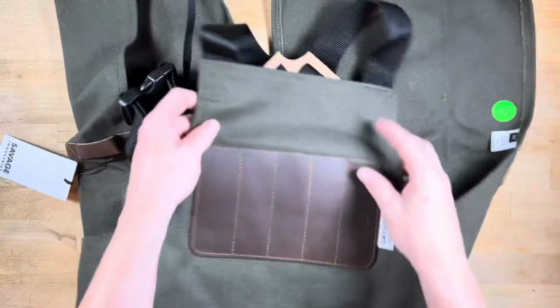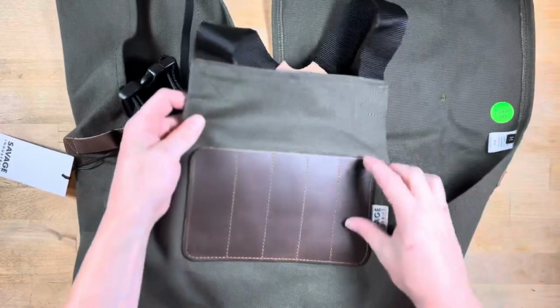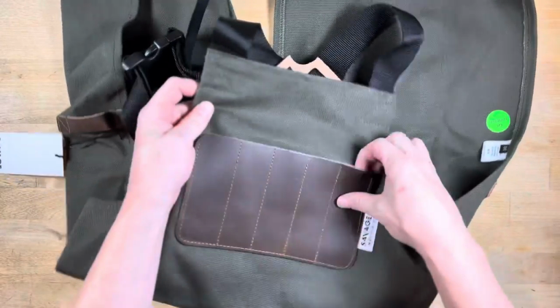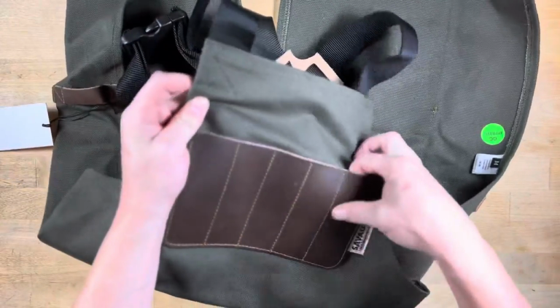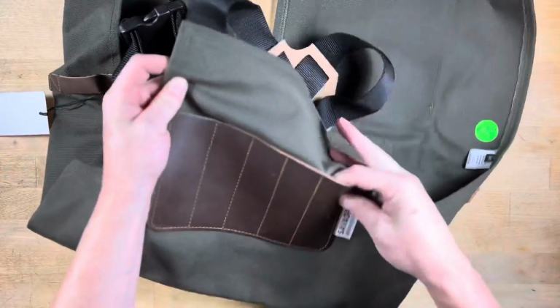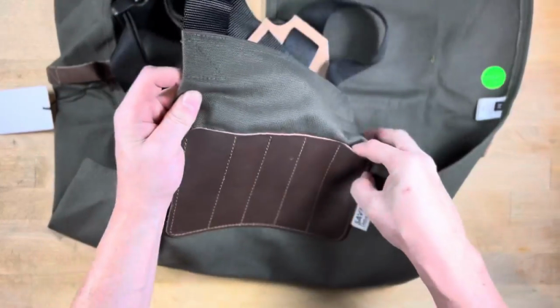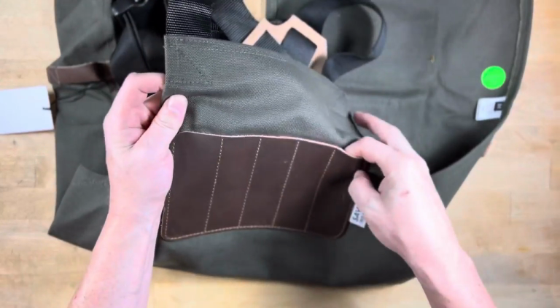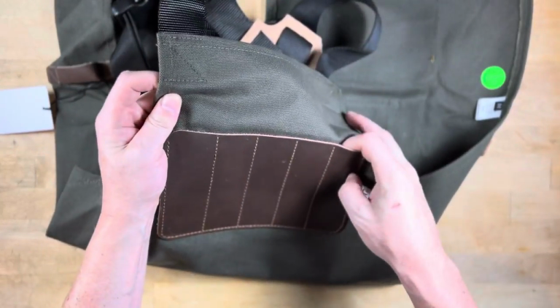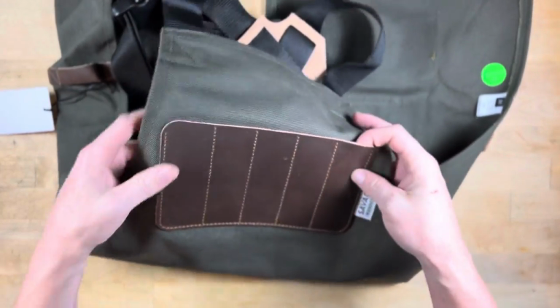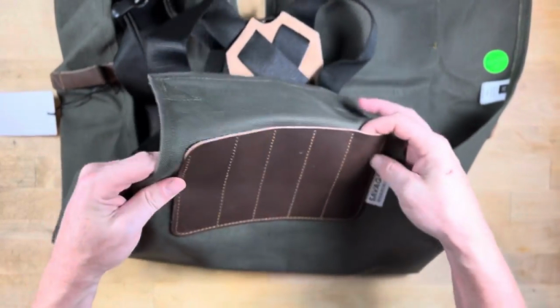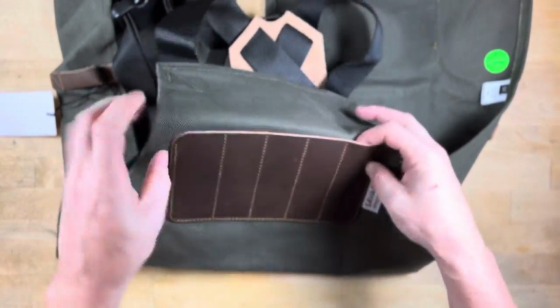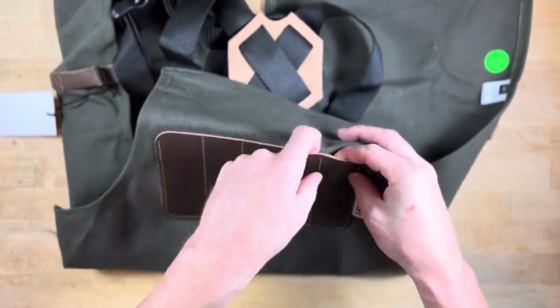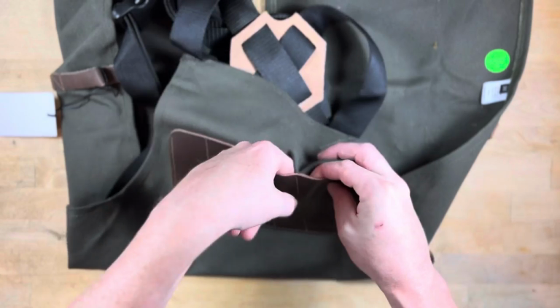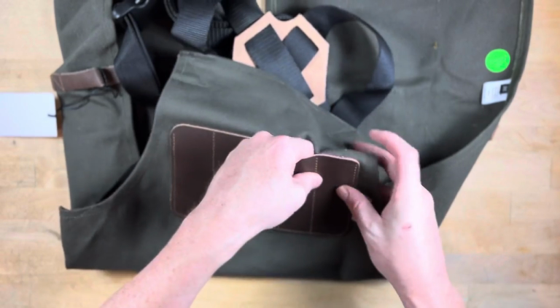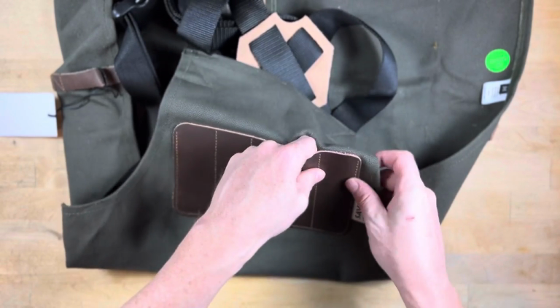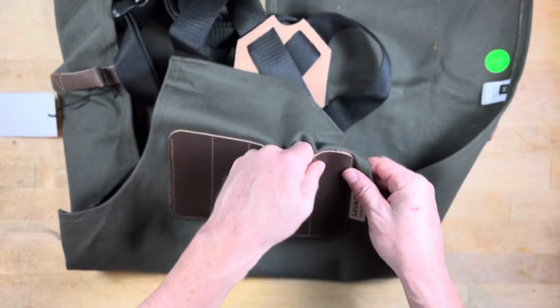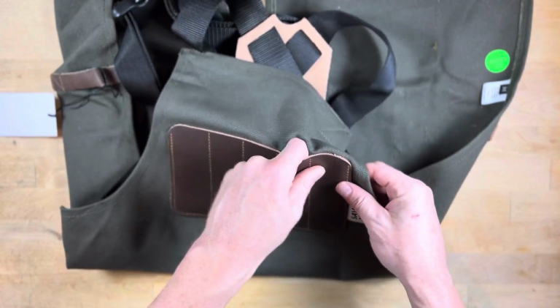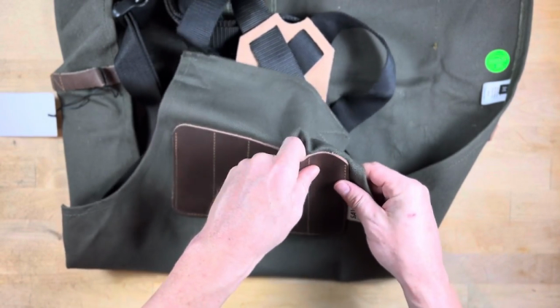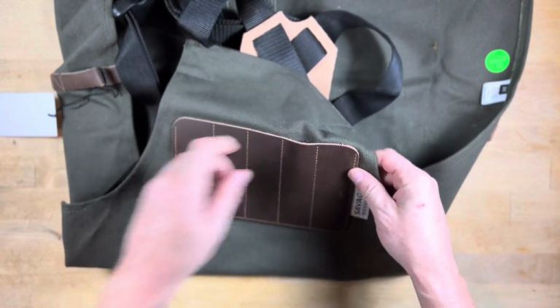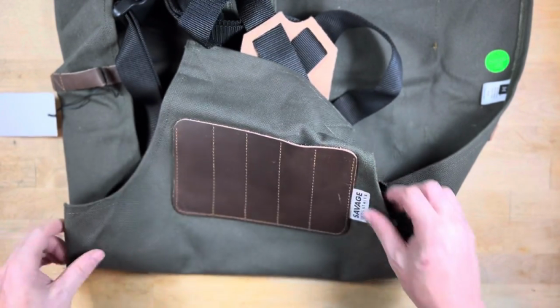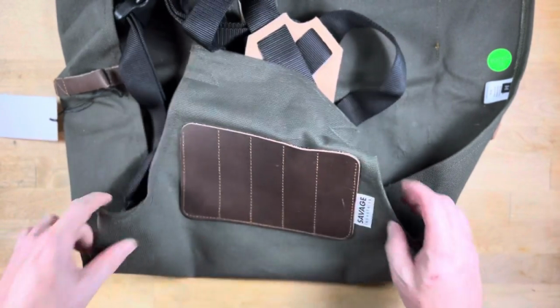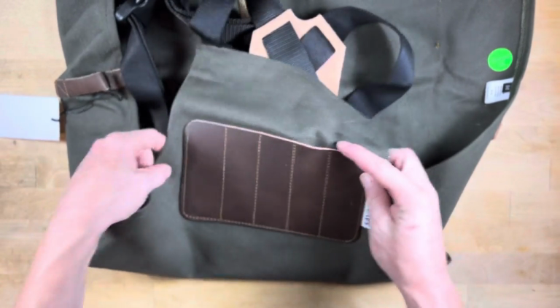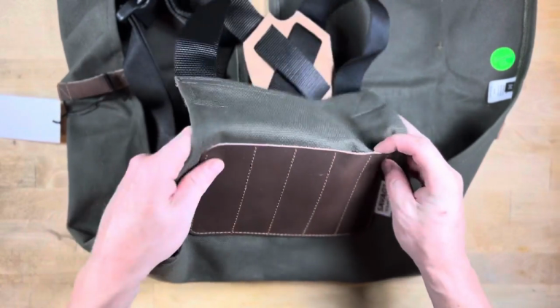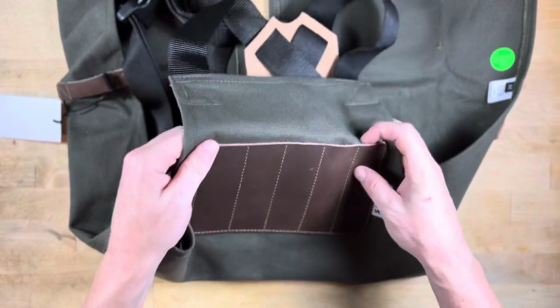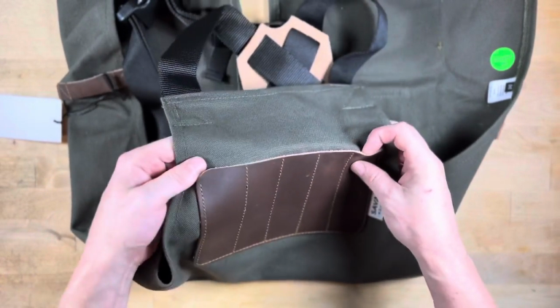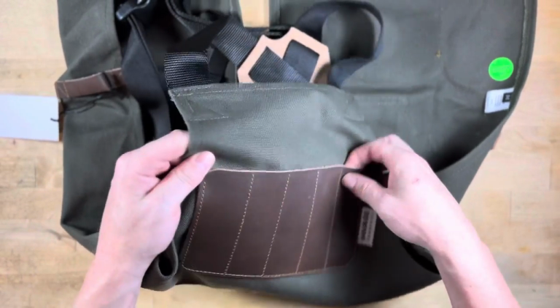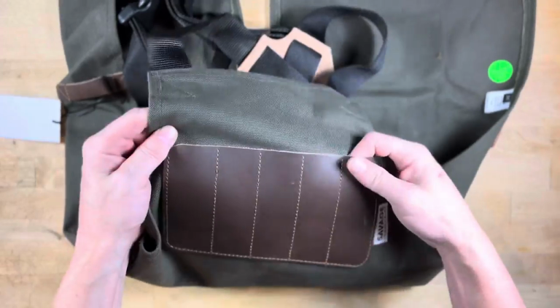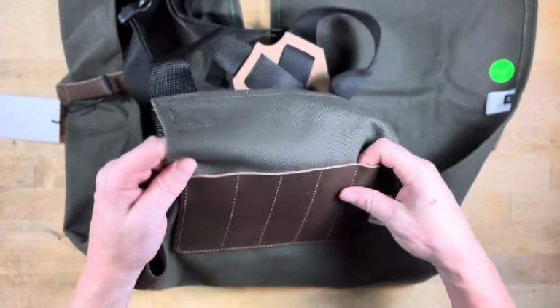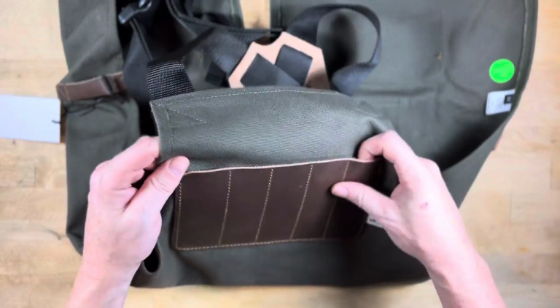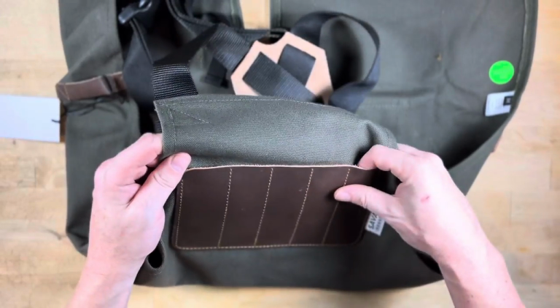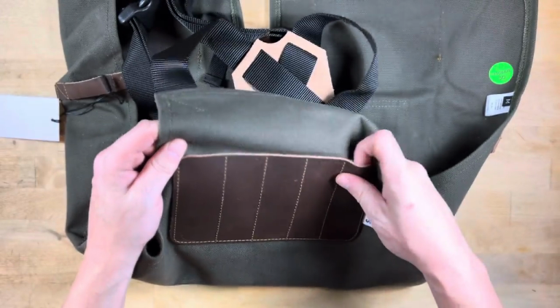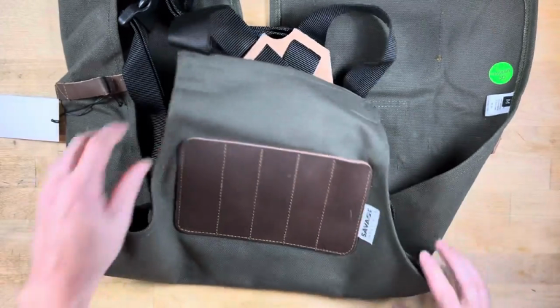It also has all the pockets for everything on the front up here, so you can fit pins, X-Acto knives, and other skinnier tools up here.